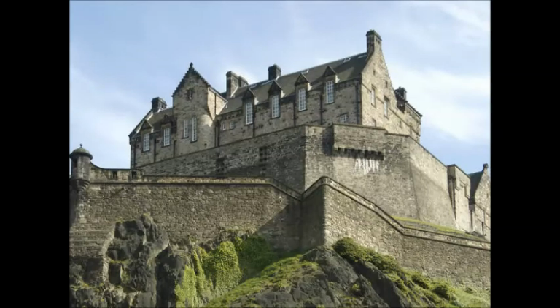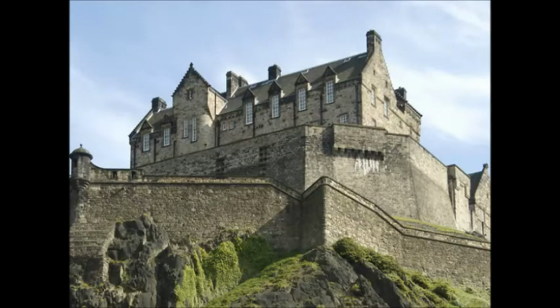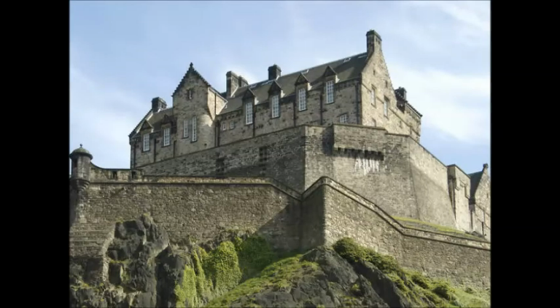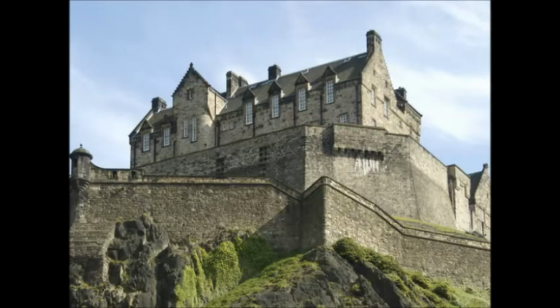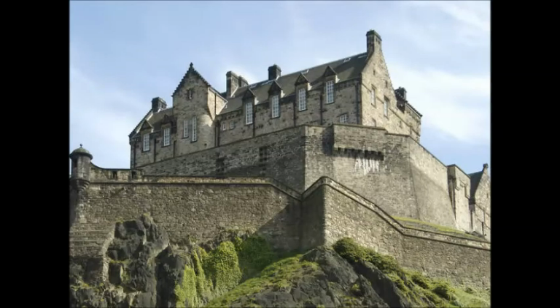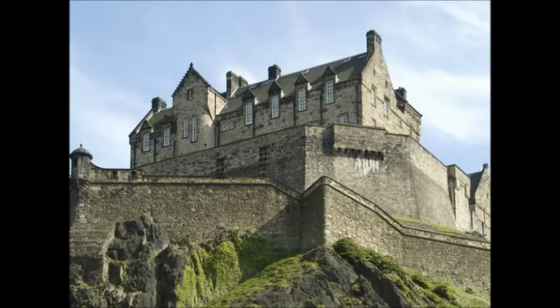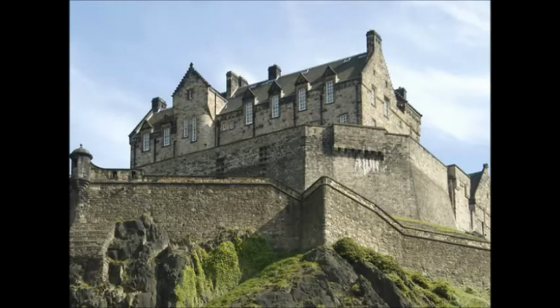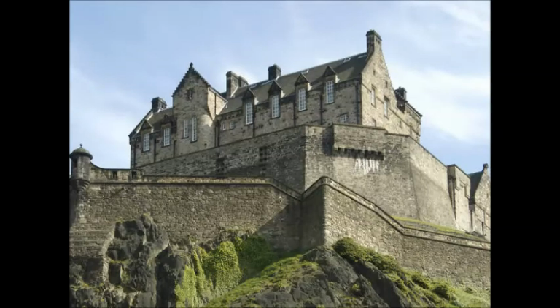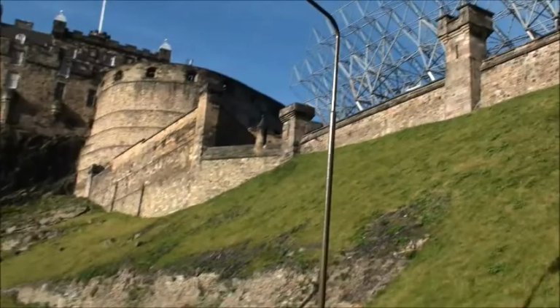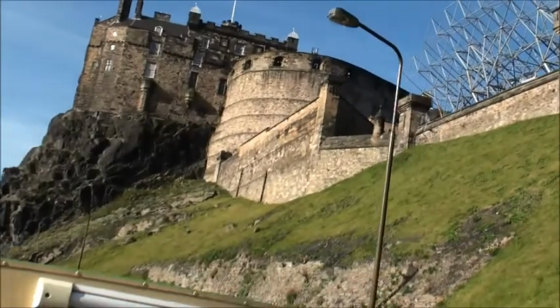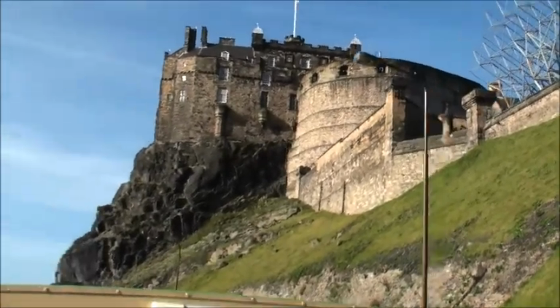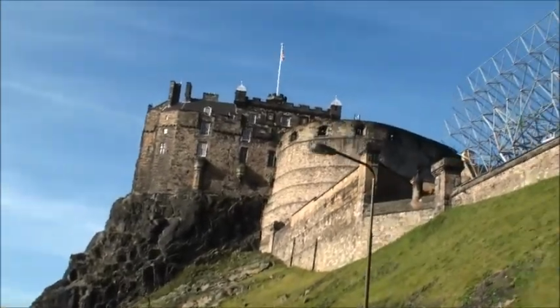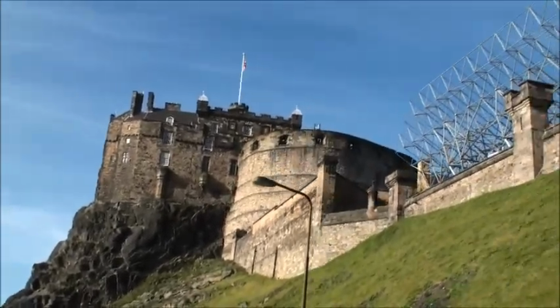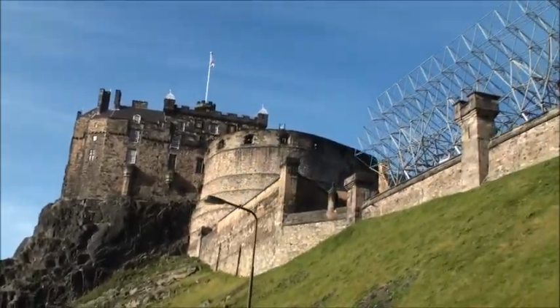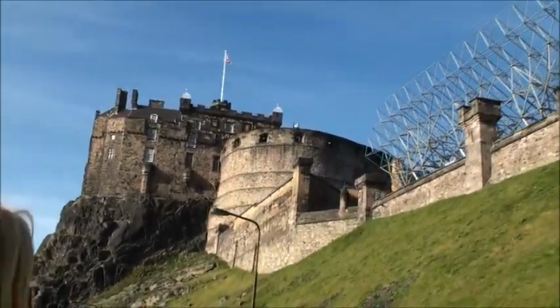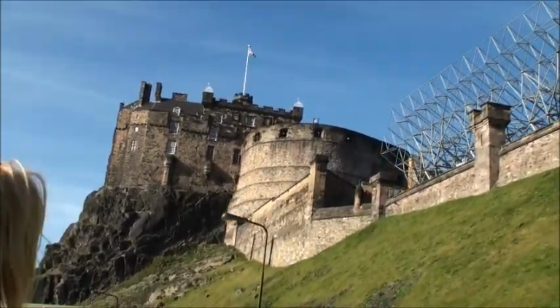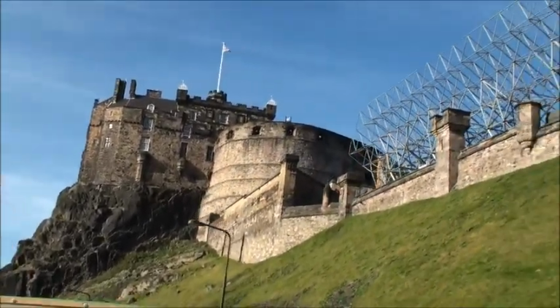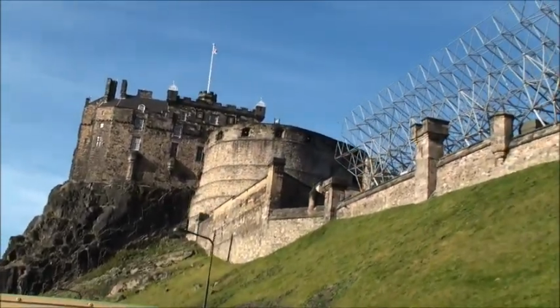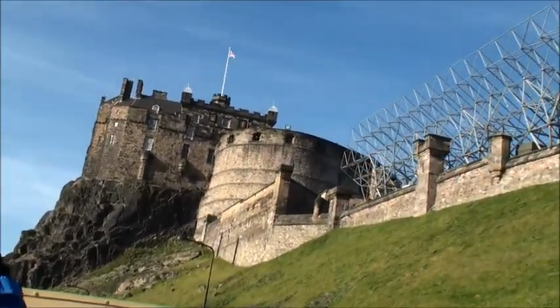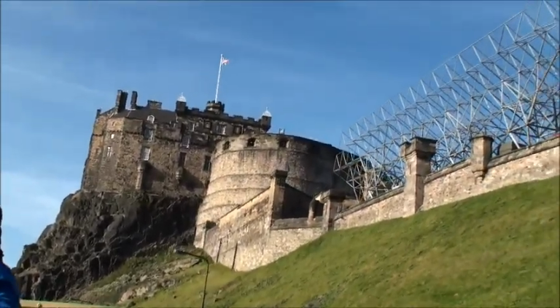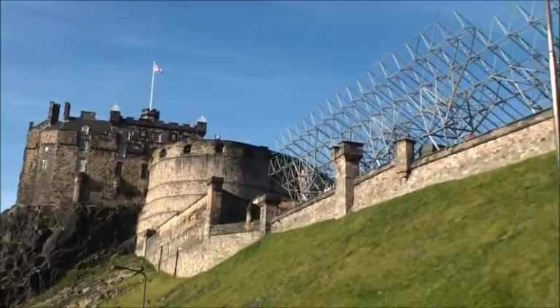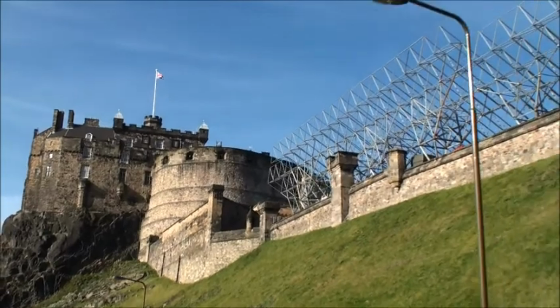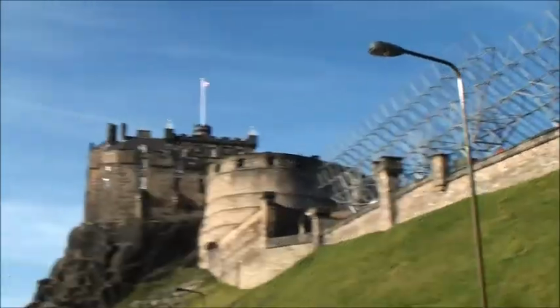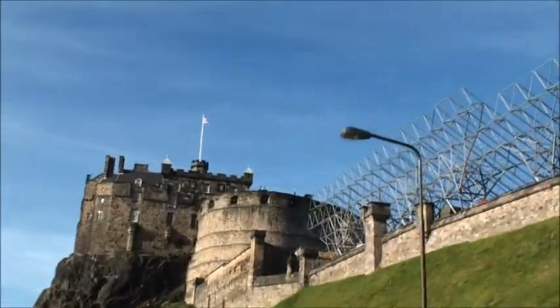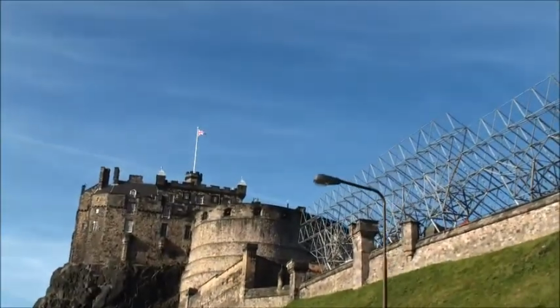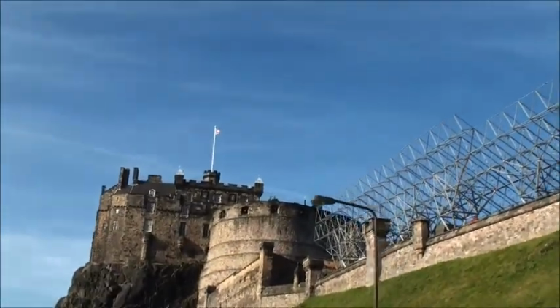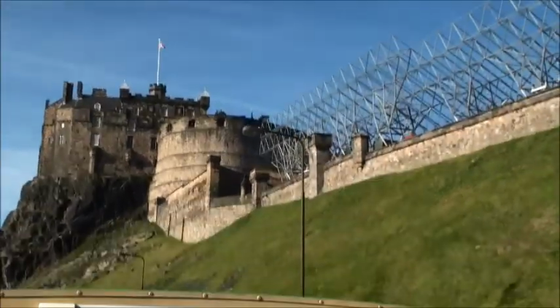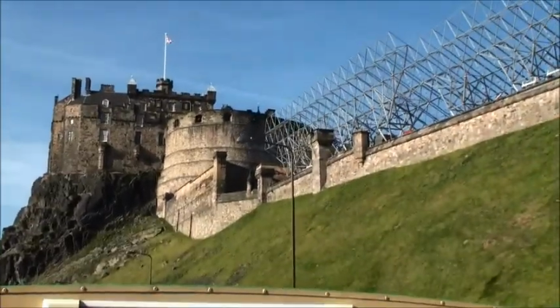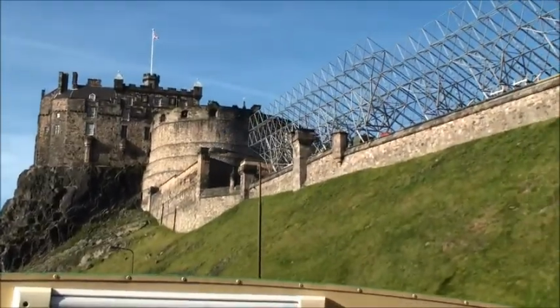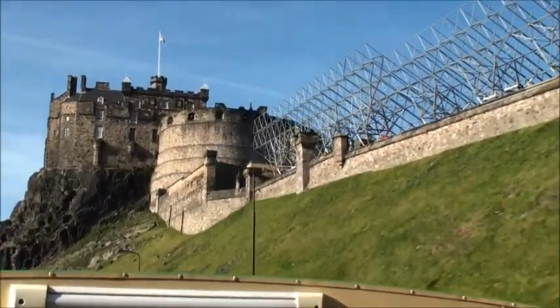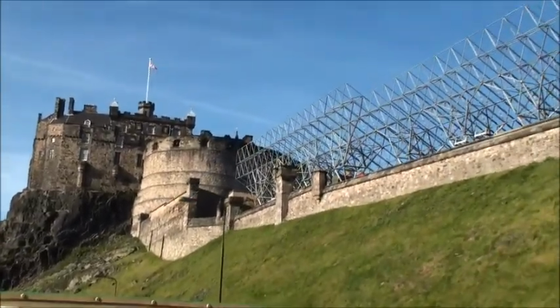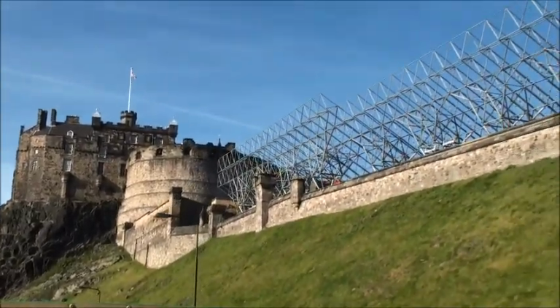It's now pretty much a tourist attraction. Over that barbed wire wall is where the Edinburgh Tattoo takes place, and you can see the seating arrangements in place there.